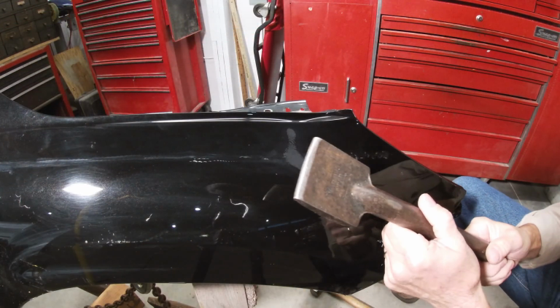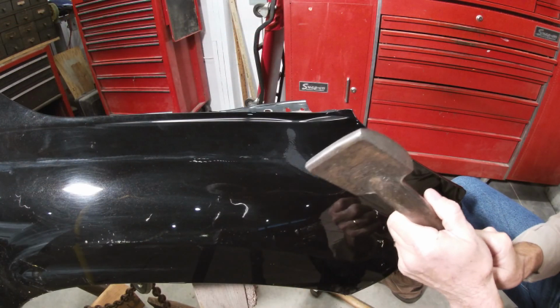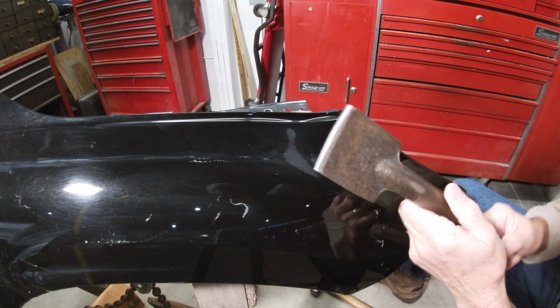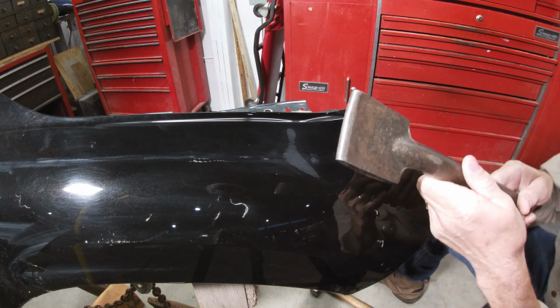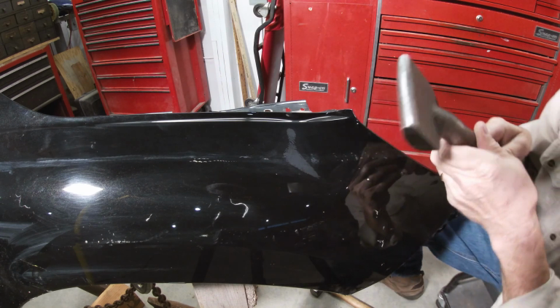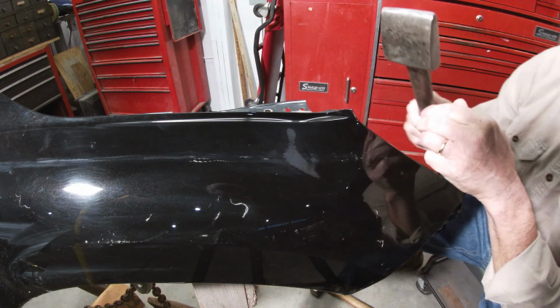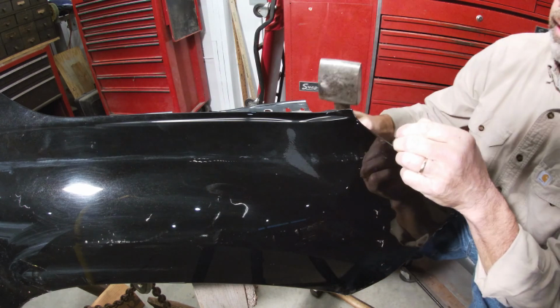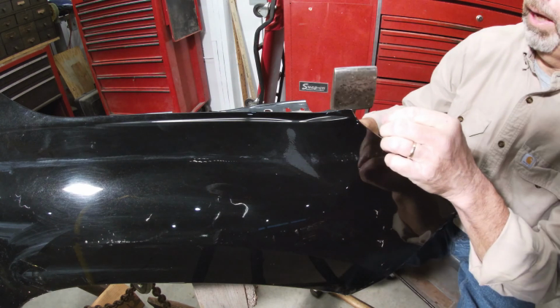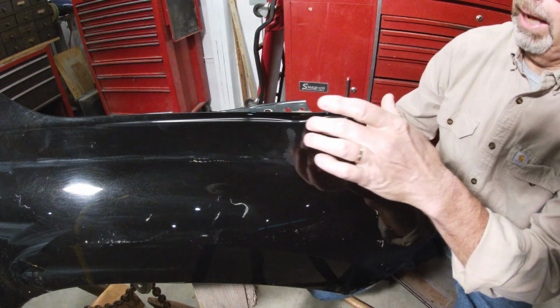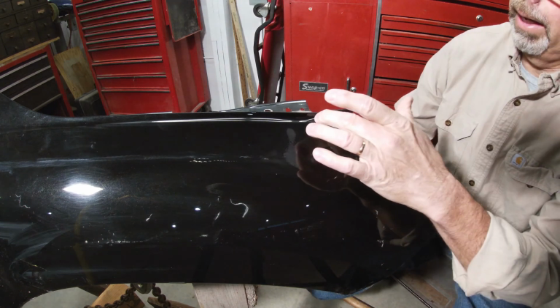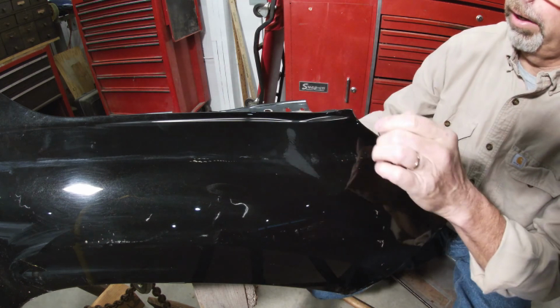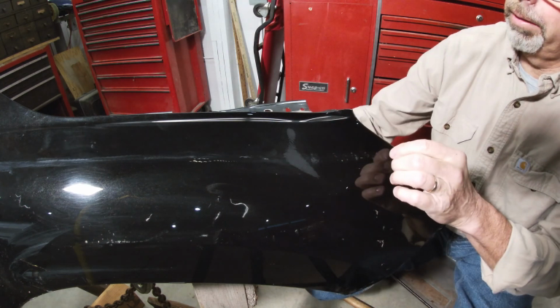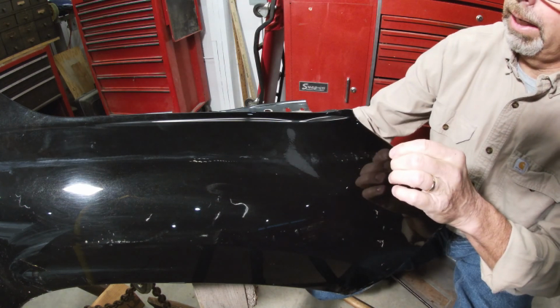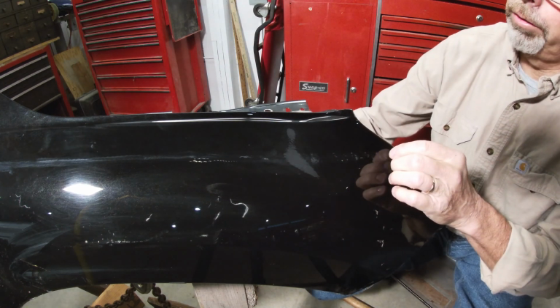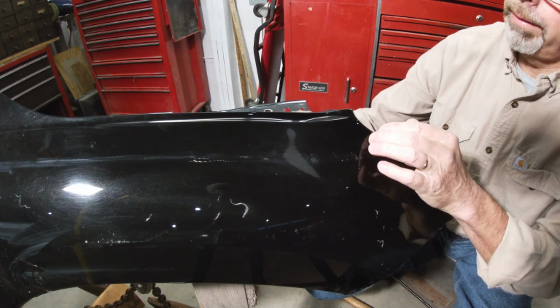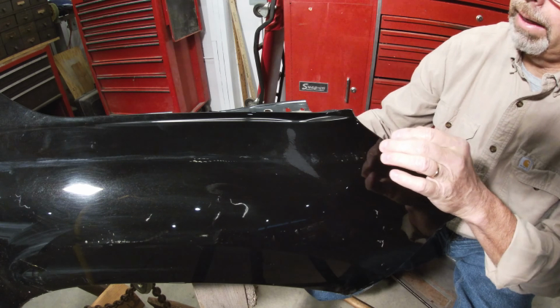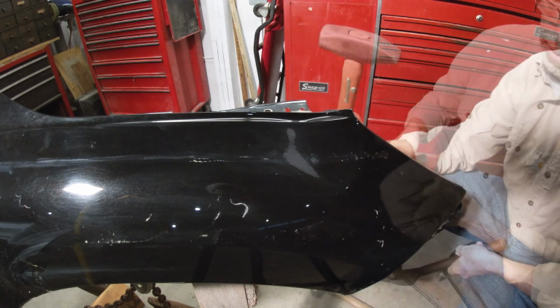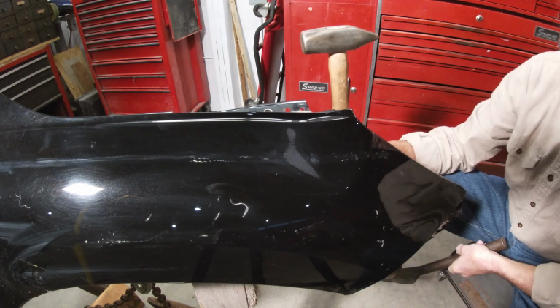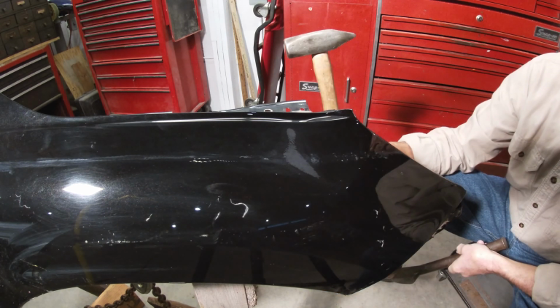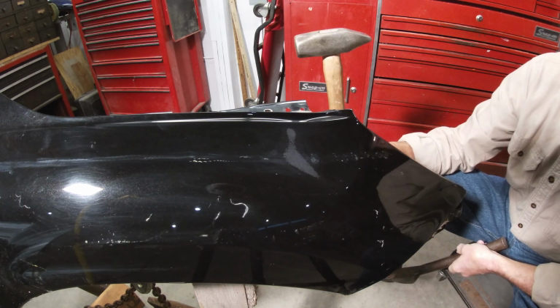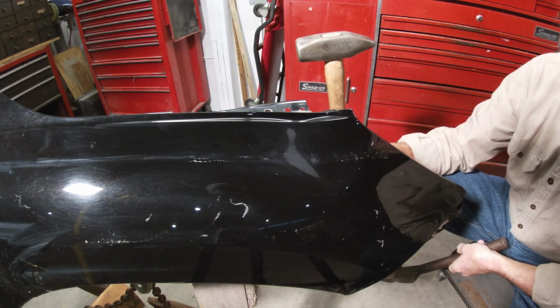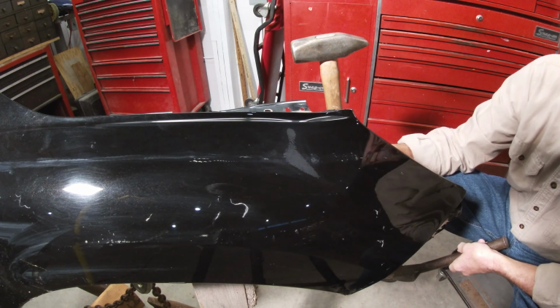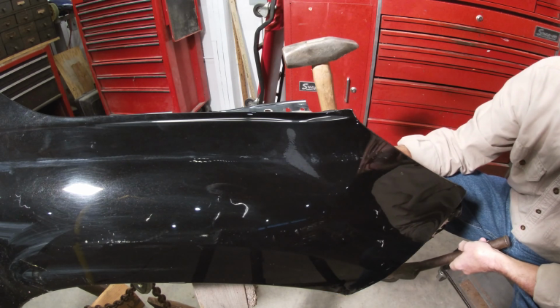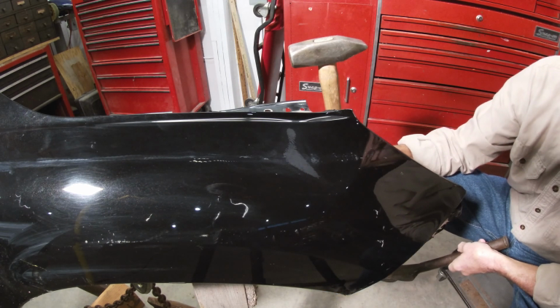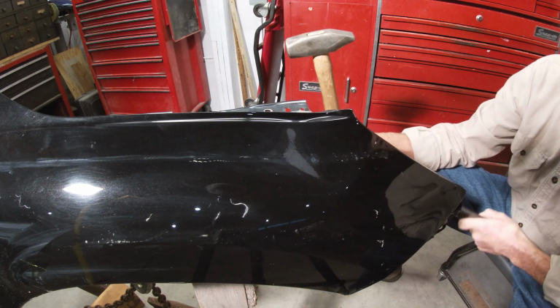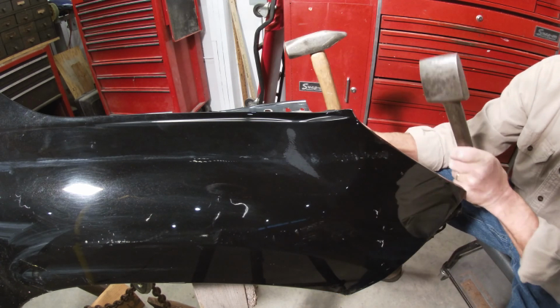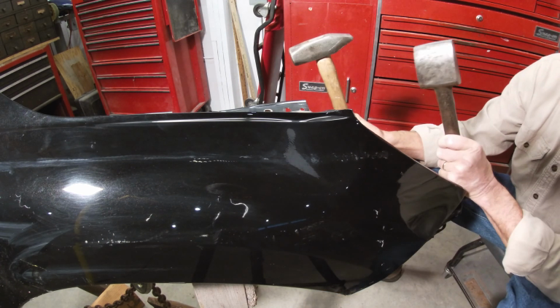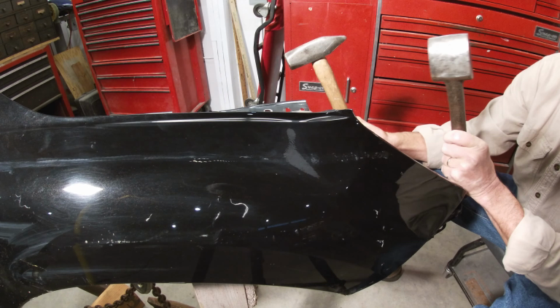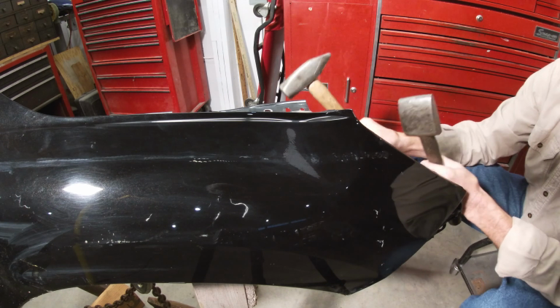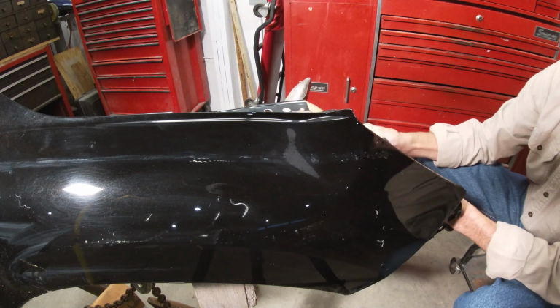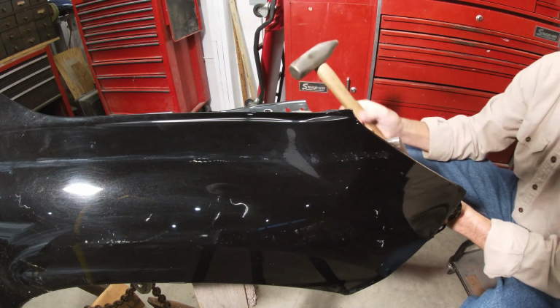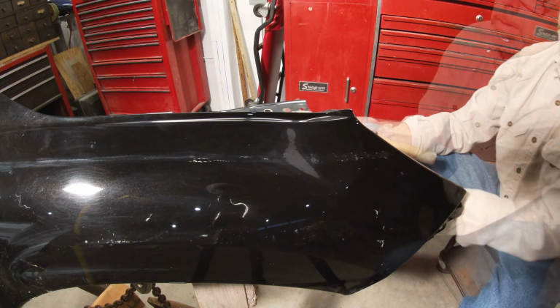I'm going to start with this heavy spoon dolly and get behind that thing, try and get it right on that edge, drive that up. I have to use a heavy hammer — not going to just use a regular little body hammer because this has a lot of weight to it. So let's drive this up.